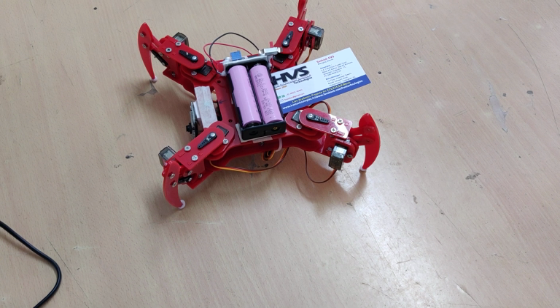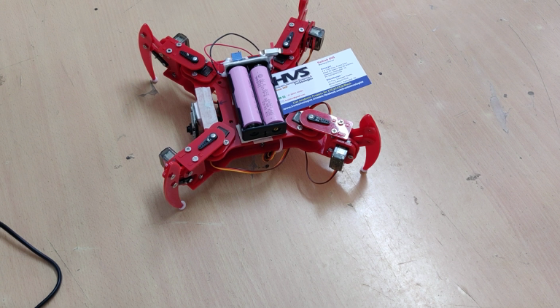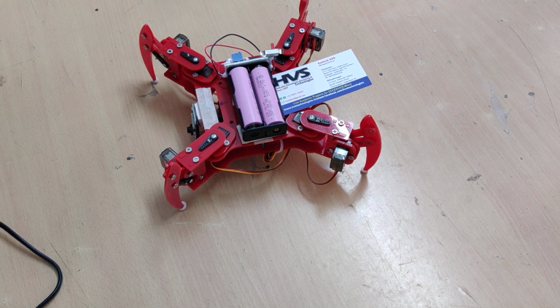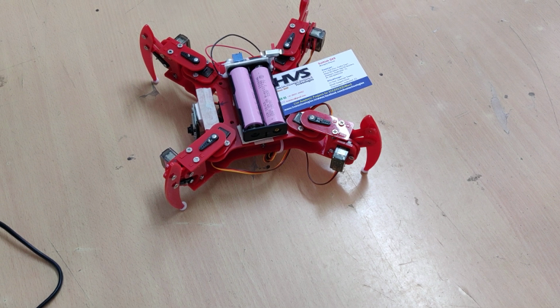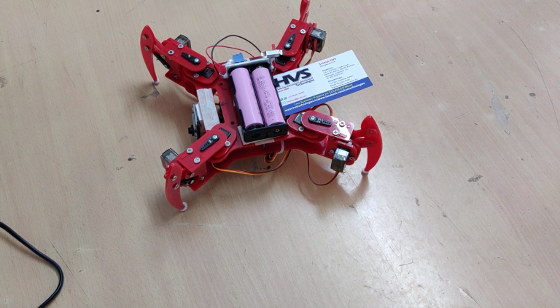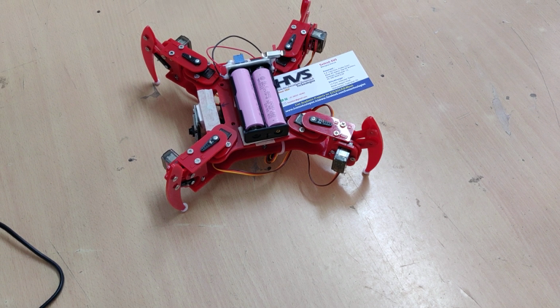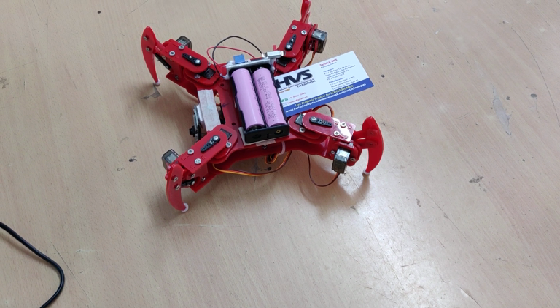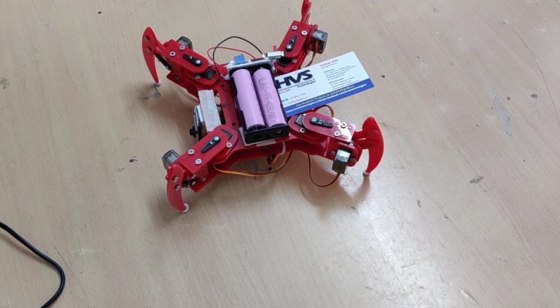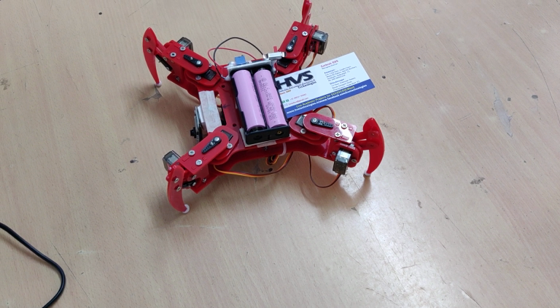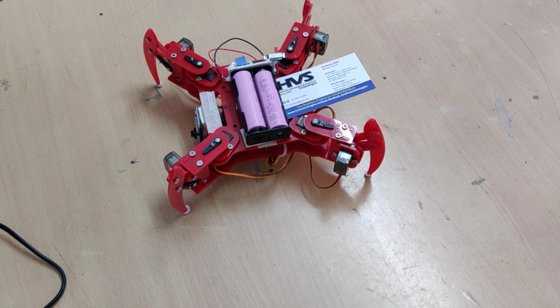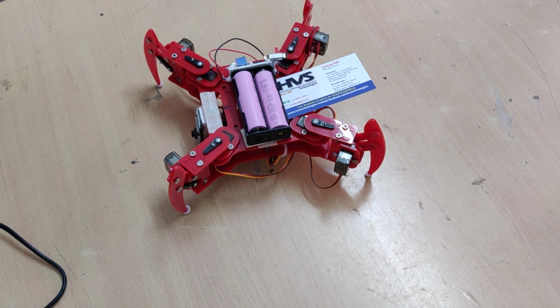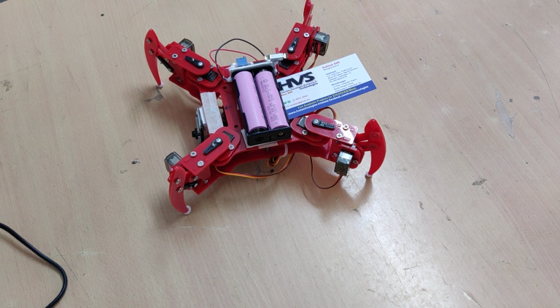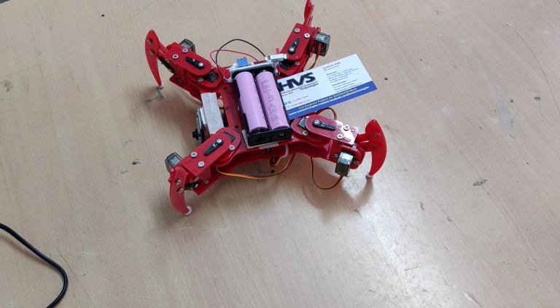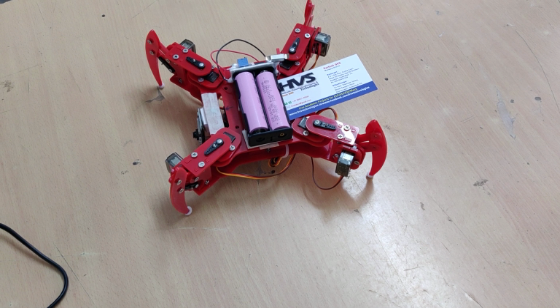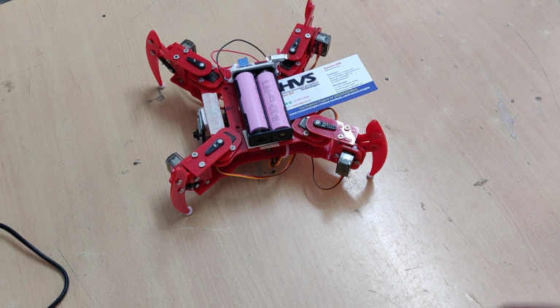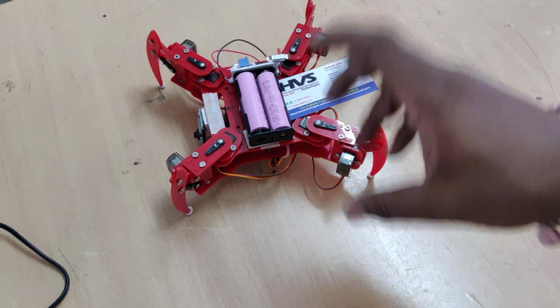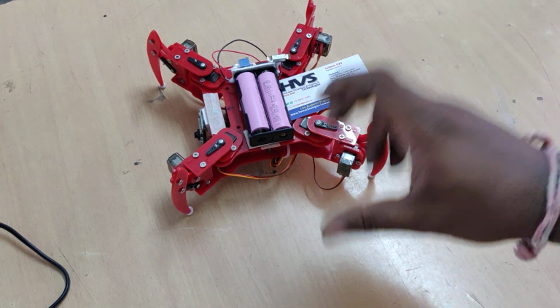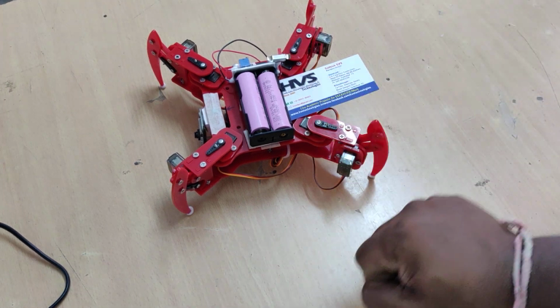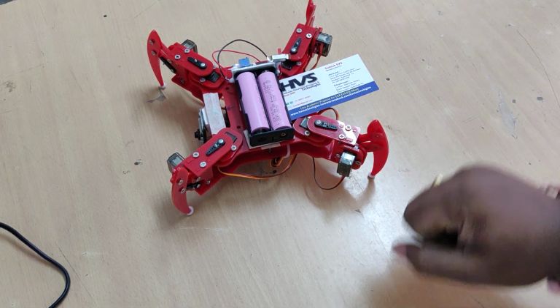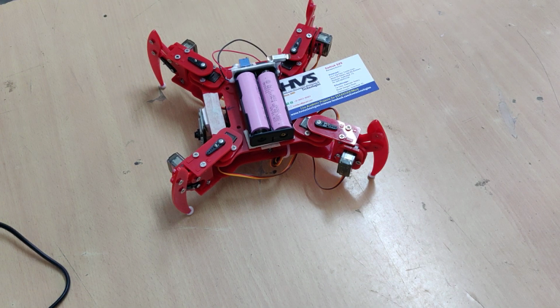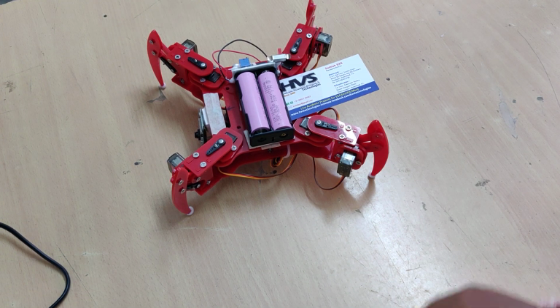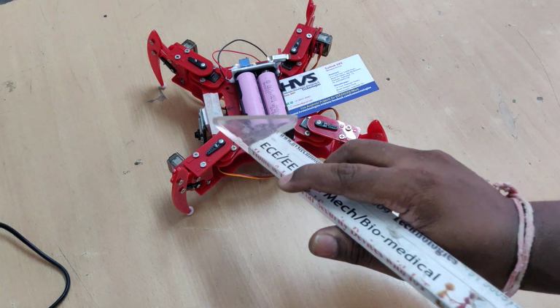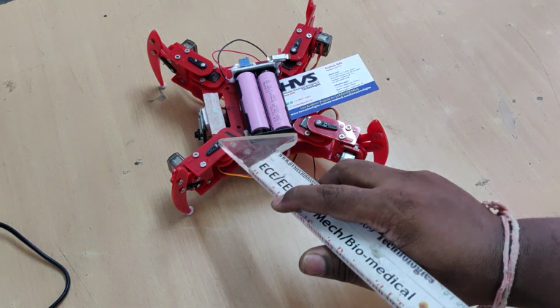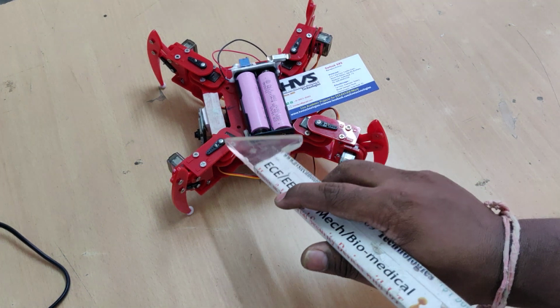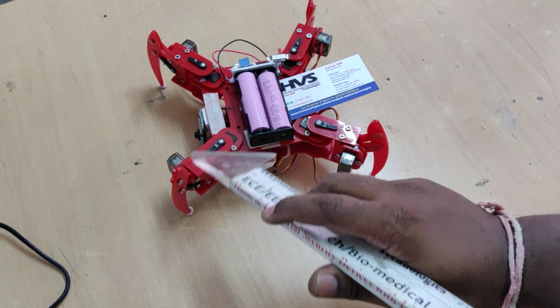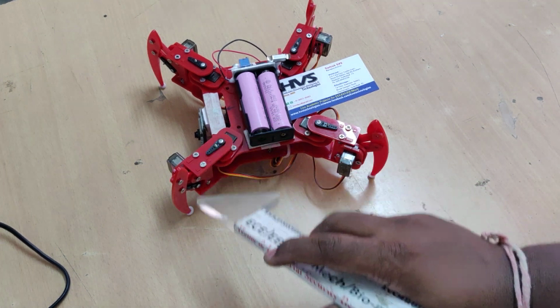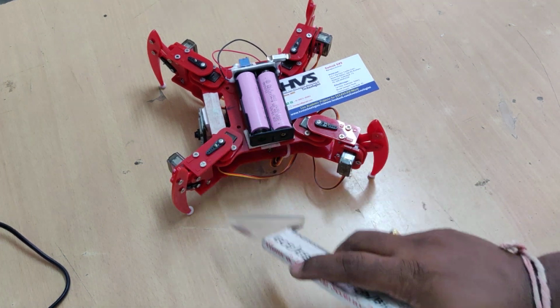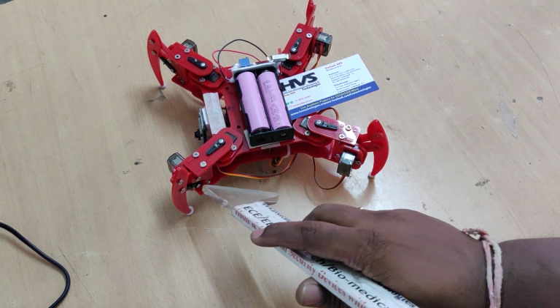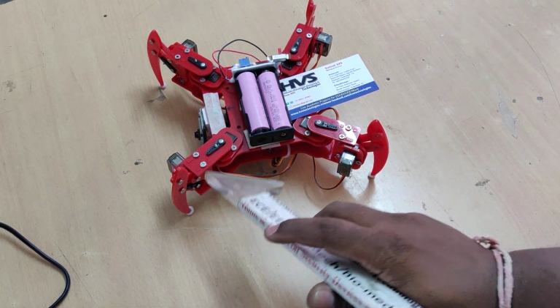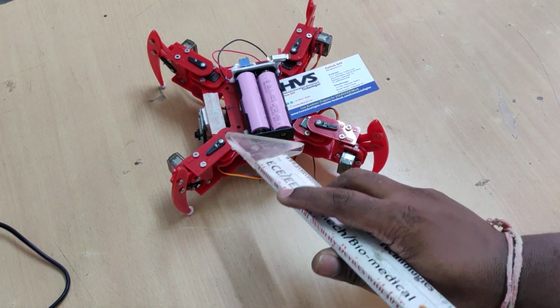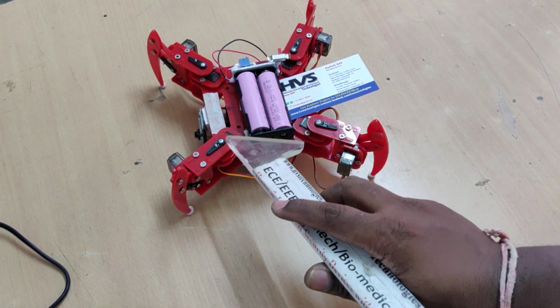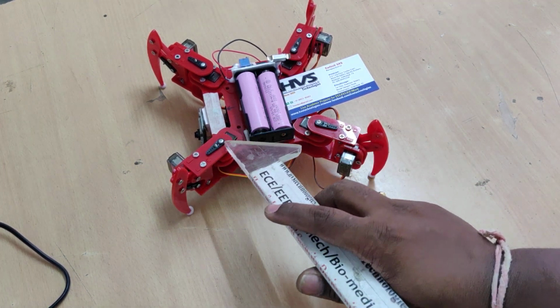Welcome to the project demonstration of E-SPIDER, electronic spider. We are going to replicate spider movement with the help of 8 servo motors. Each leg consists of 2 servo motors — one is the leg joint and another is the thigh joint.